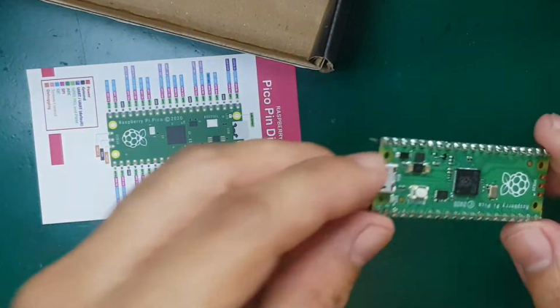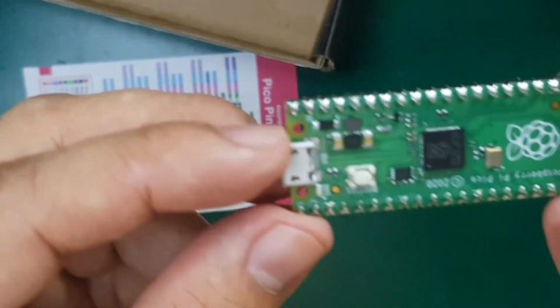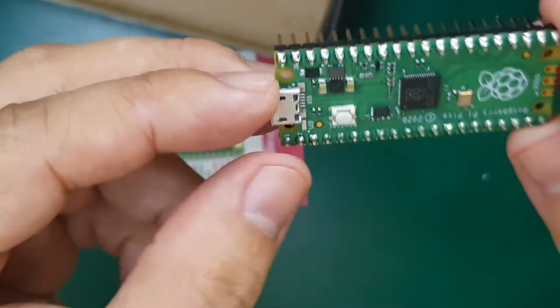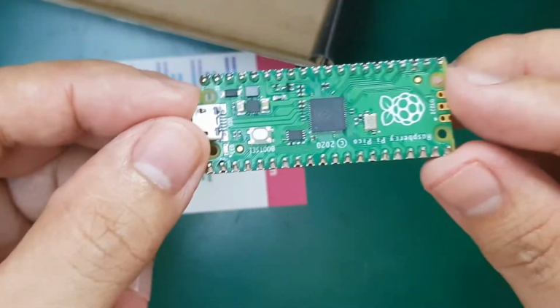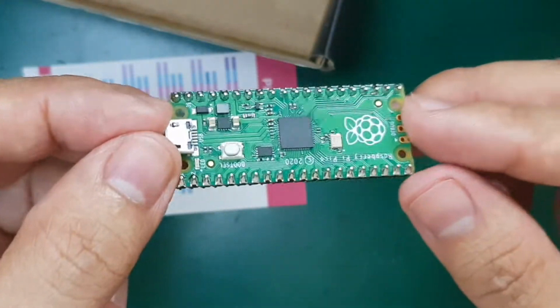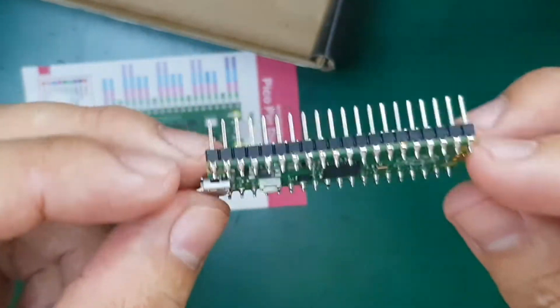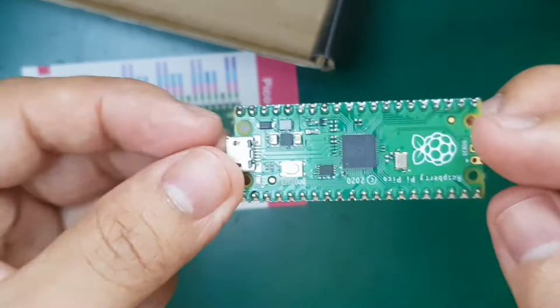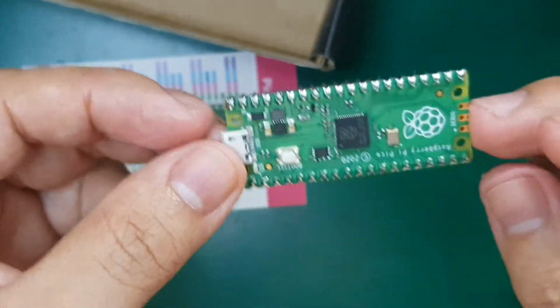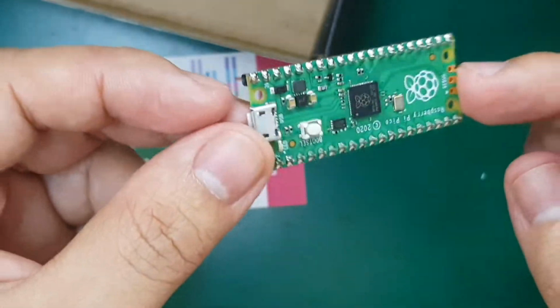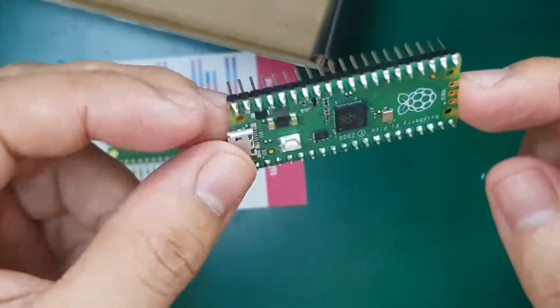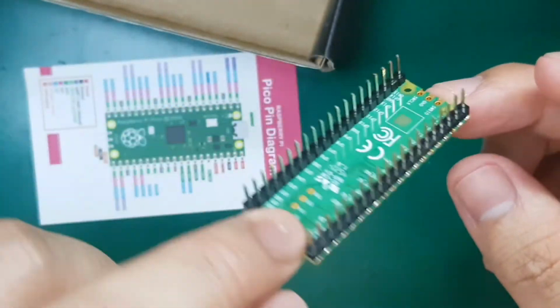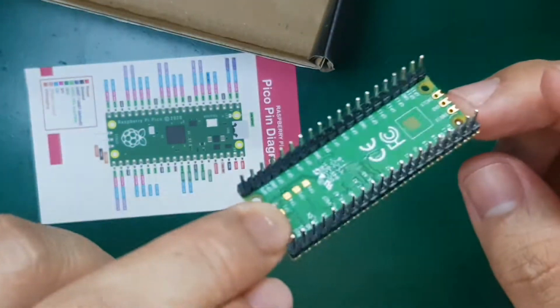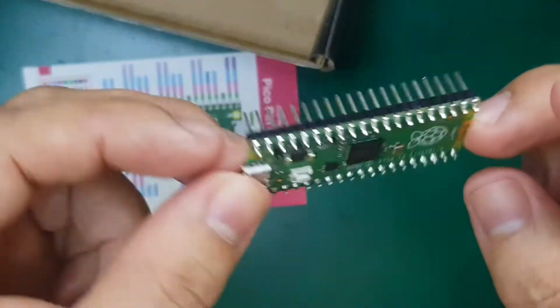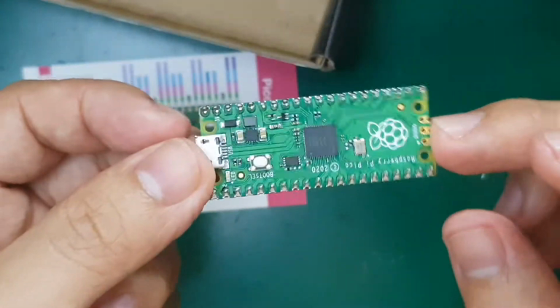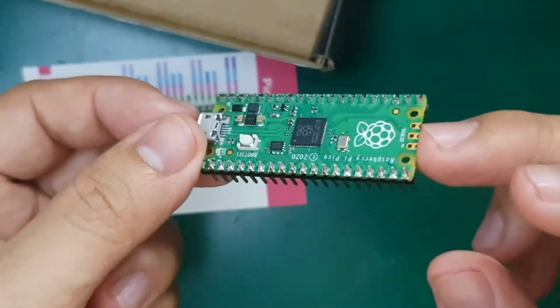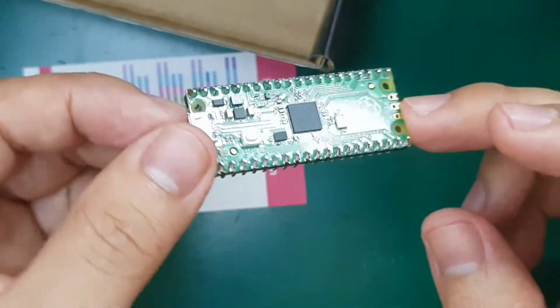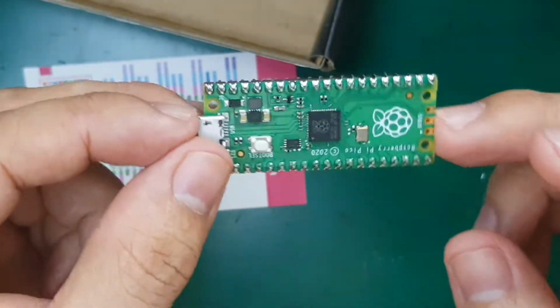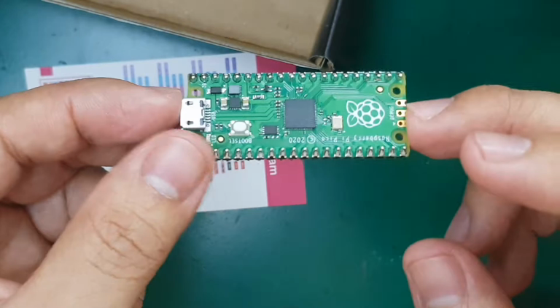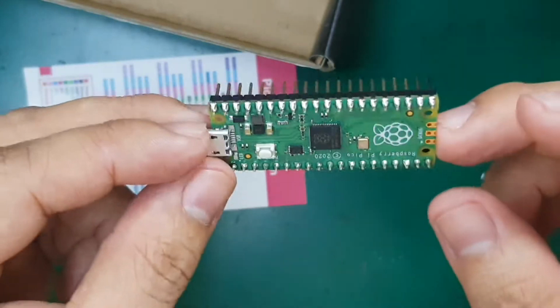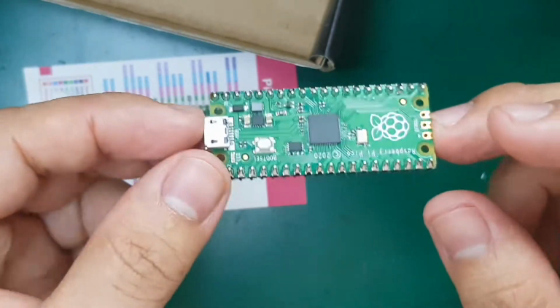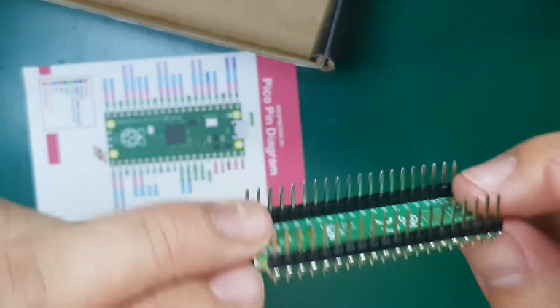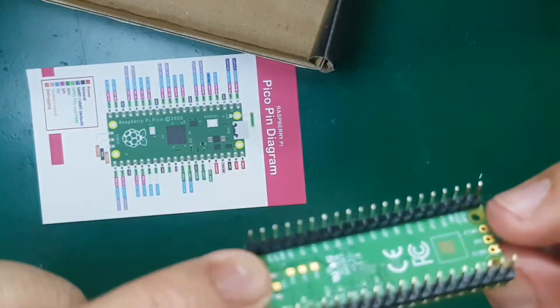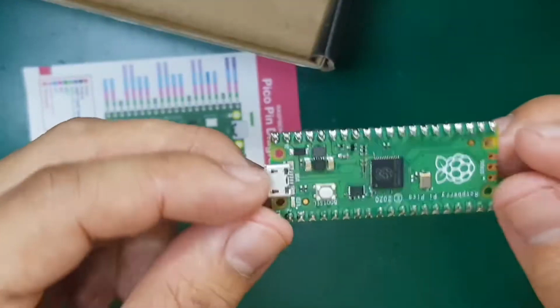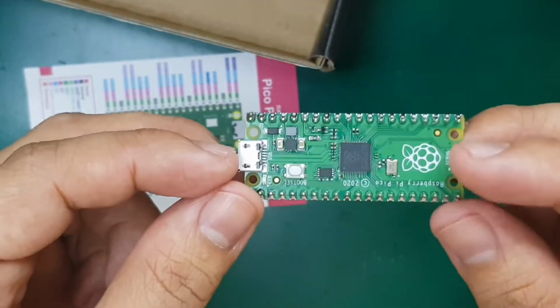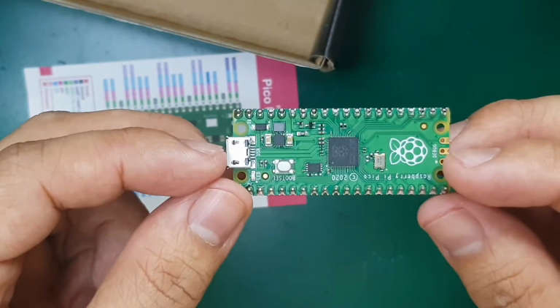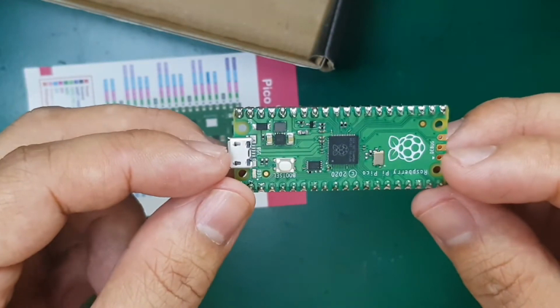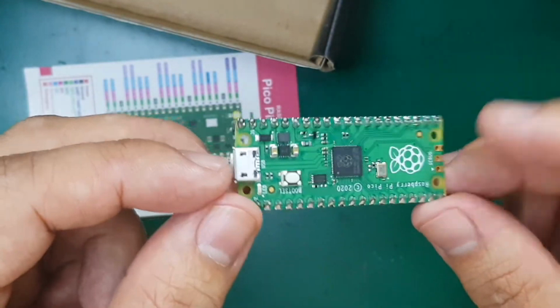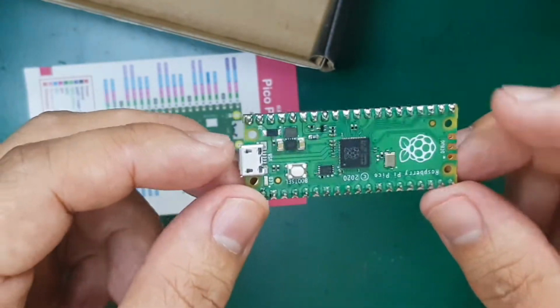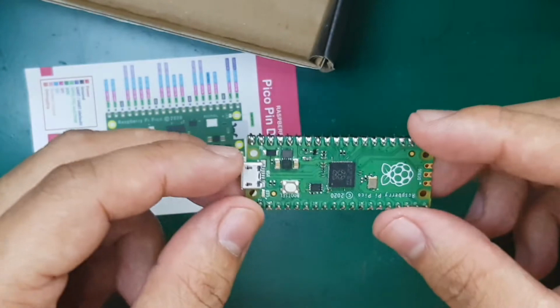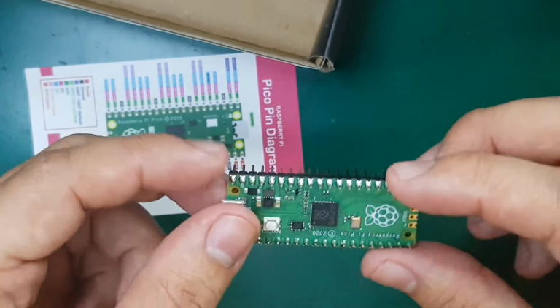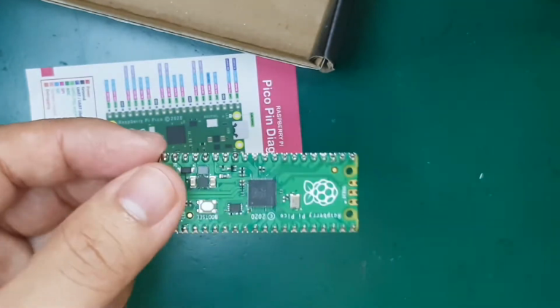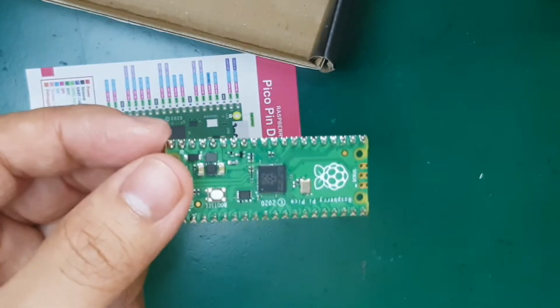This Pico is actually a microcontroller board — it's not a microprocessor, and you cannot load any Linux operating system on it. So it's quite different from our traditional Raspberry Pi boards.